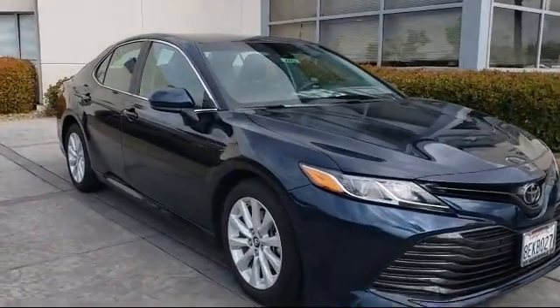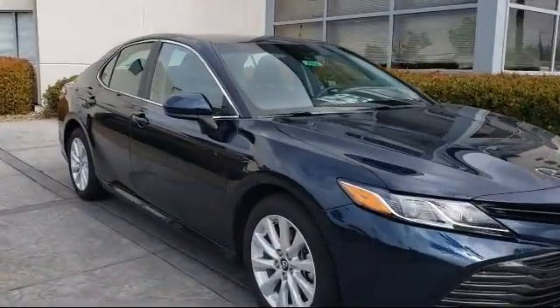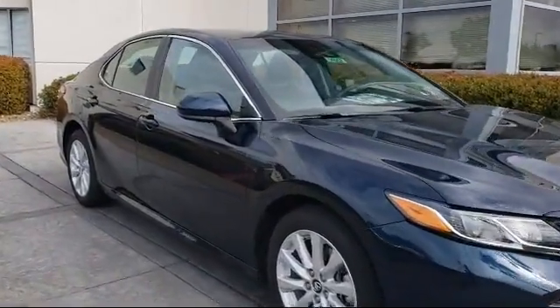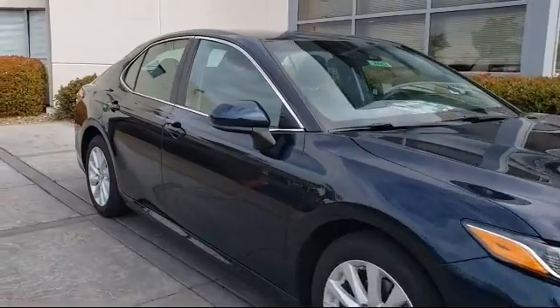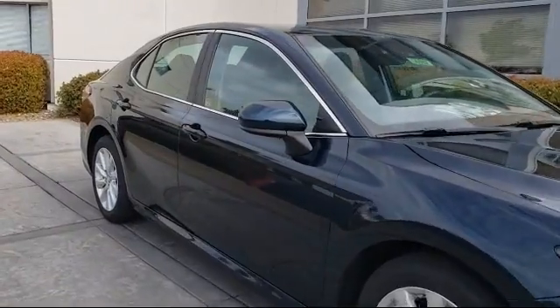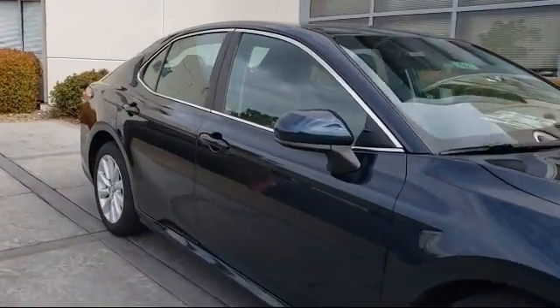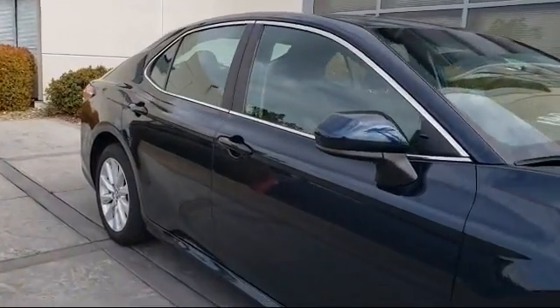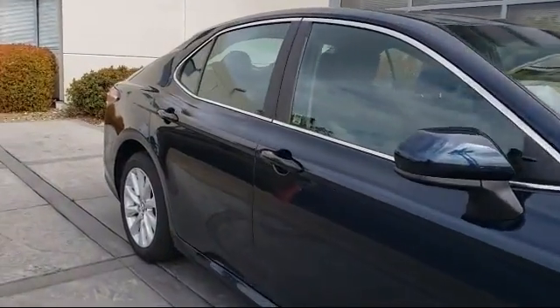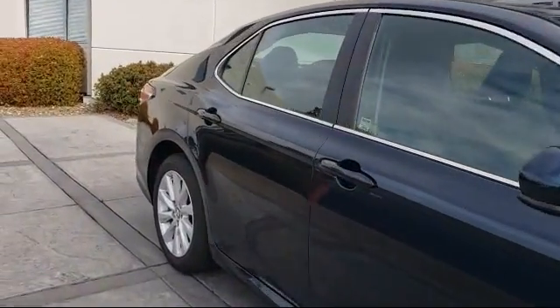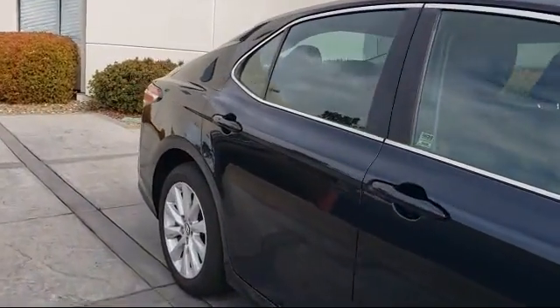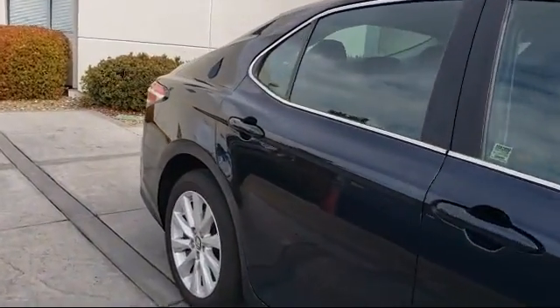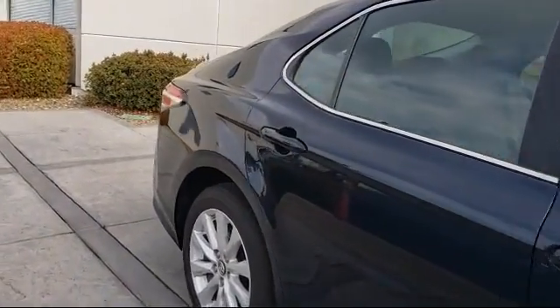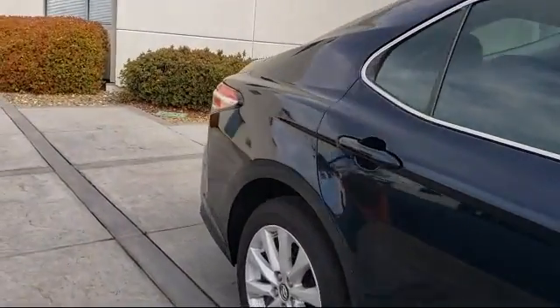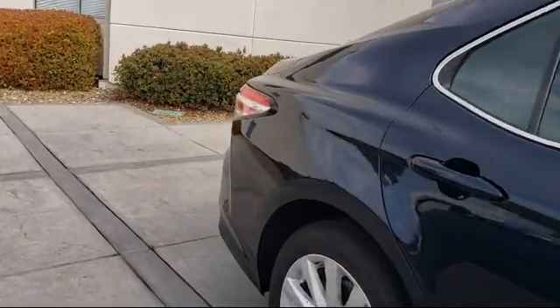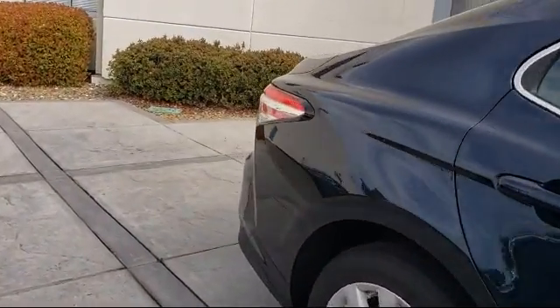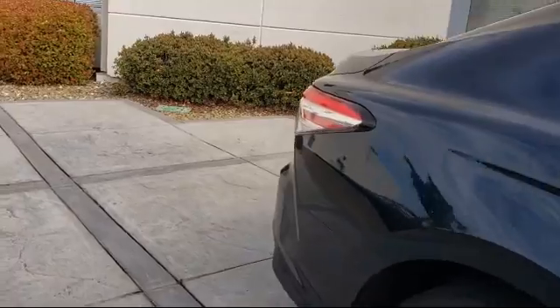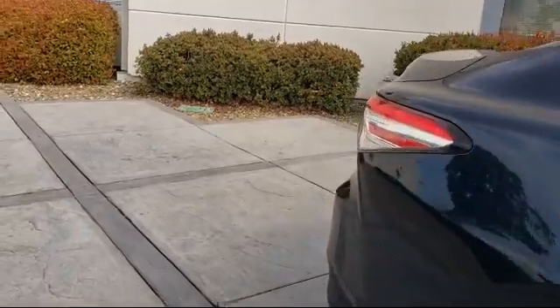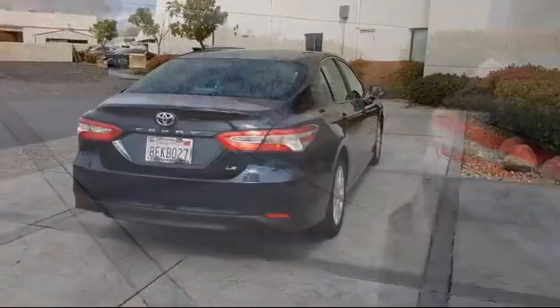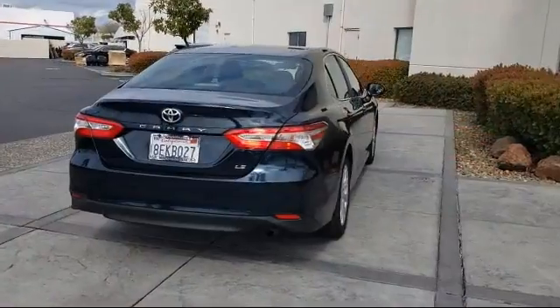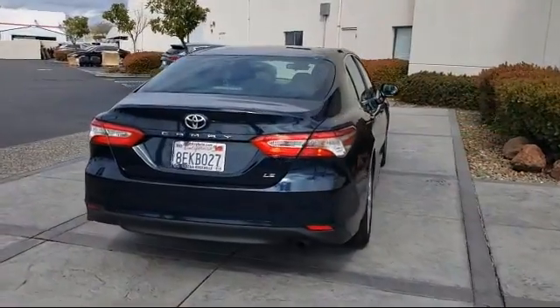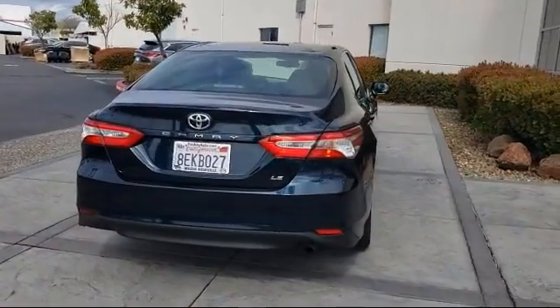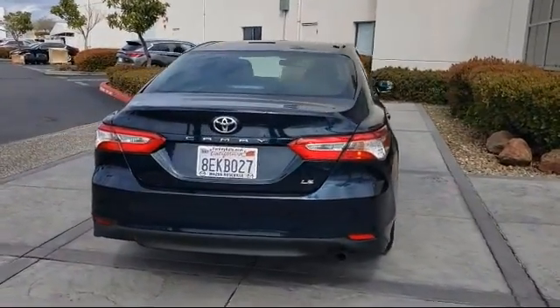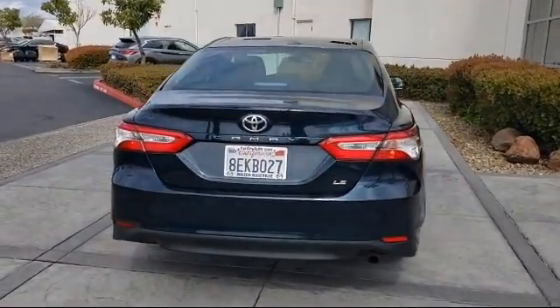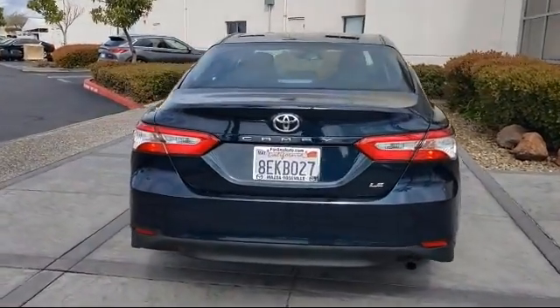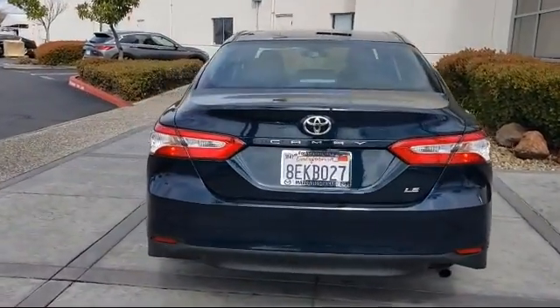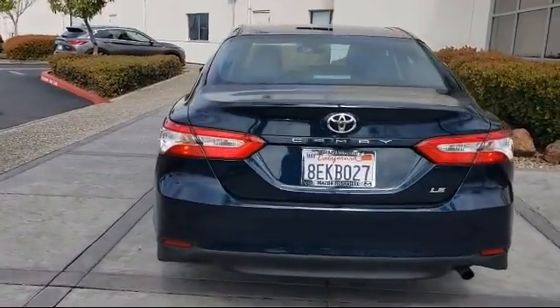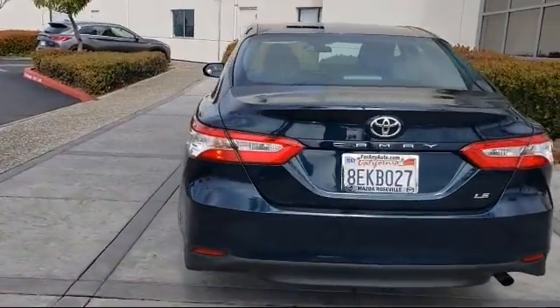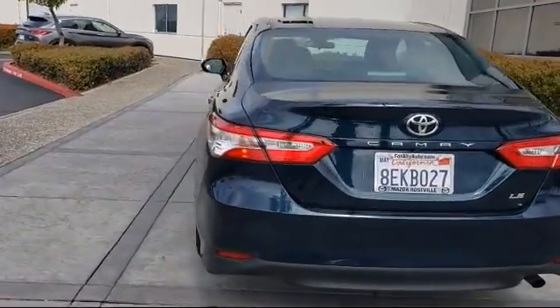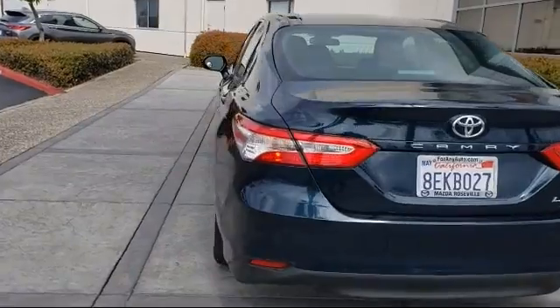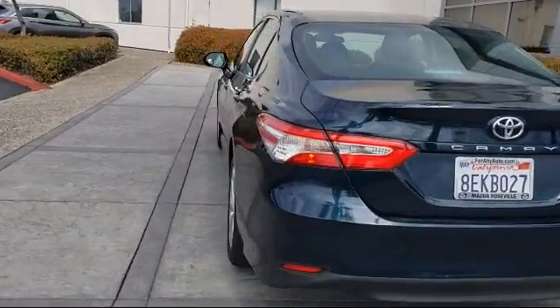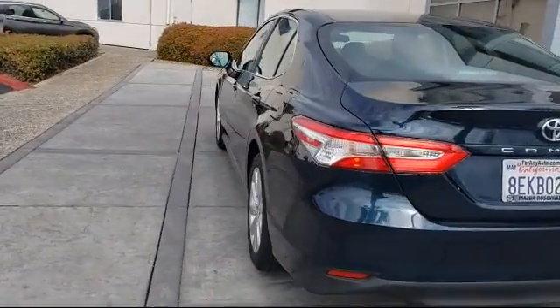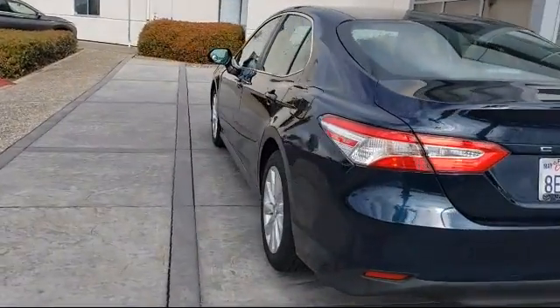It also features keyless entry, rear view camera, steering wheel controls, air conditioning, traction control, six speaker audio system, power windows, and has less than 30,000 miles on the odometer.